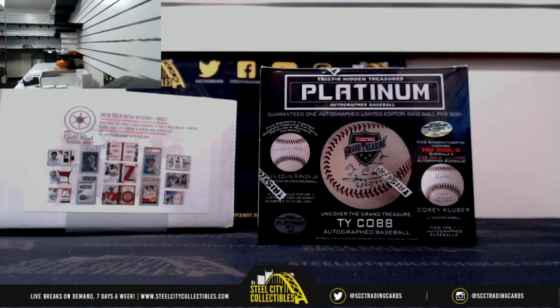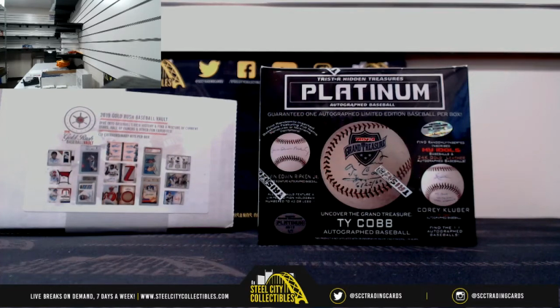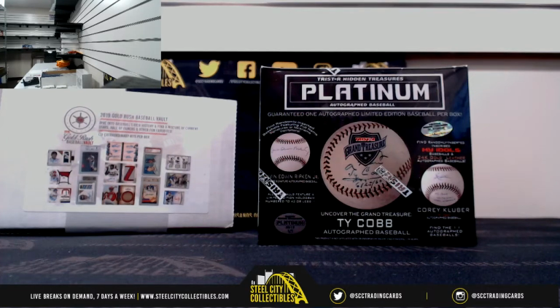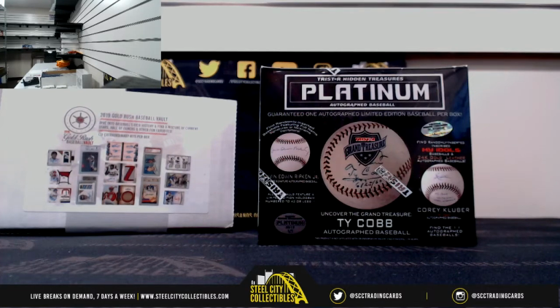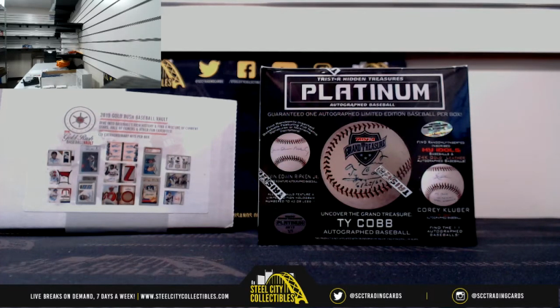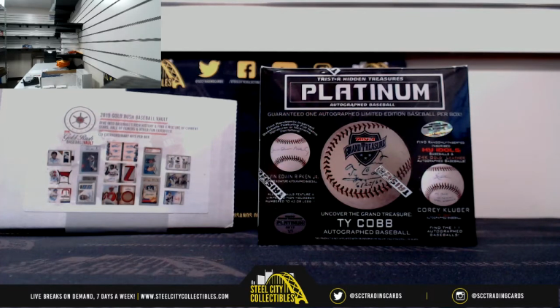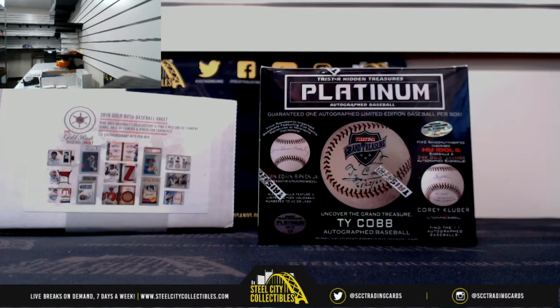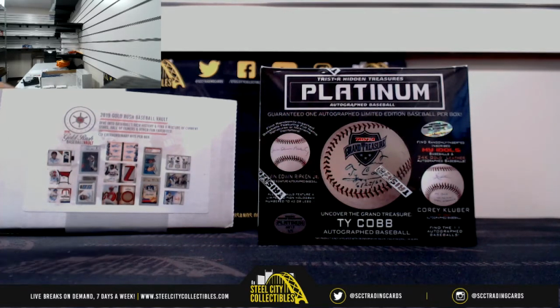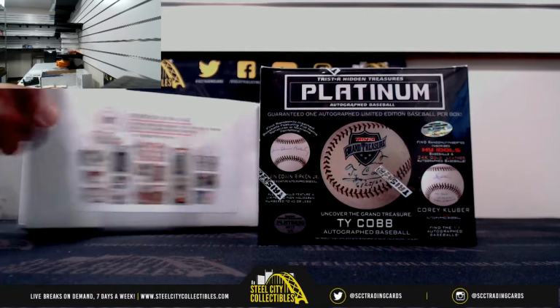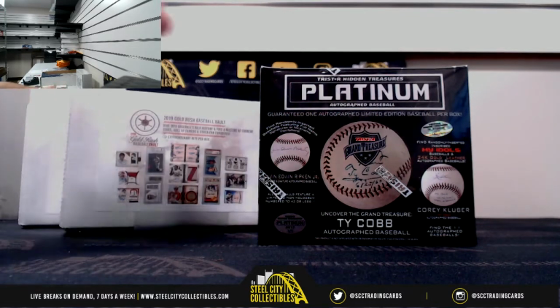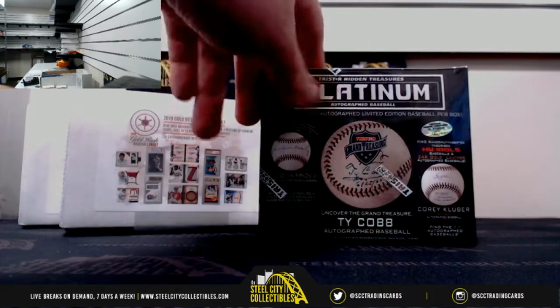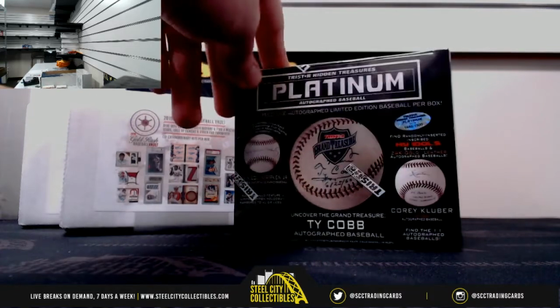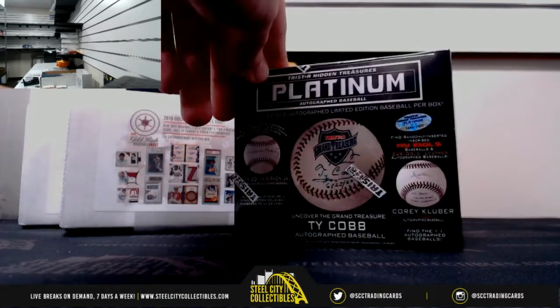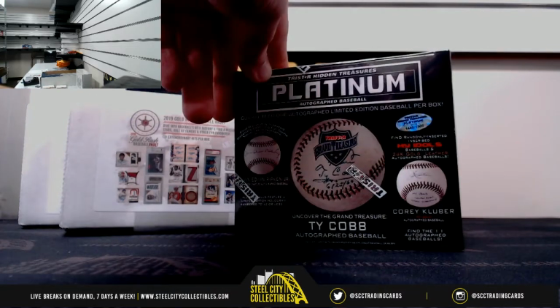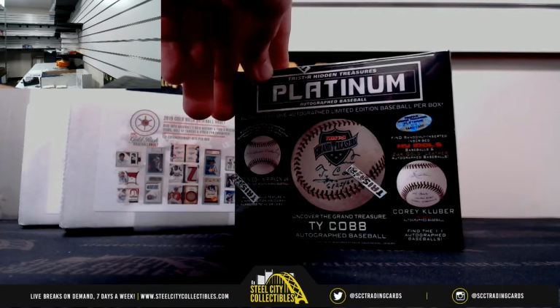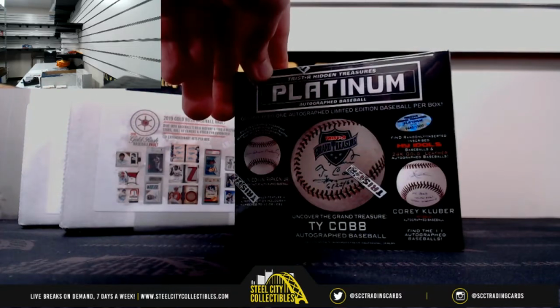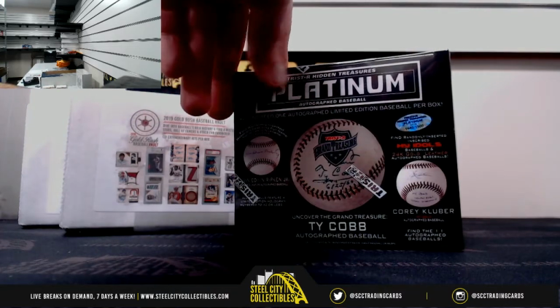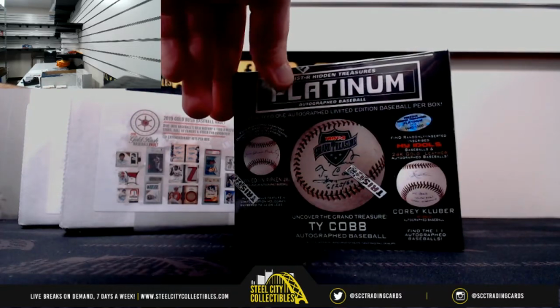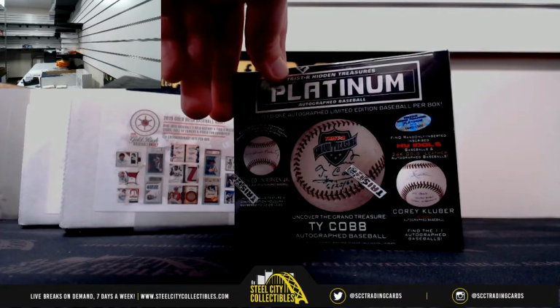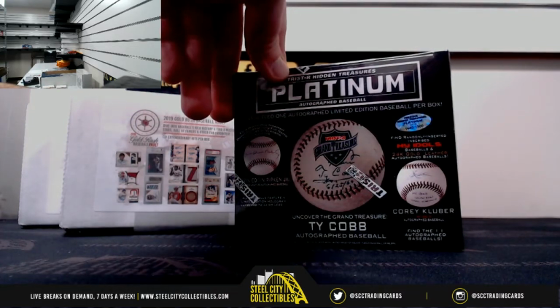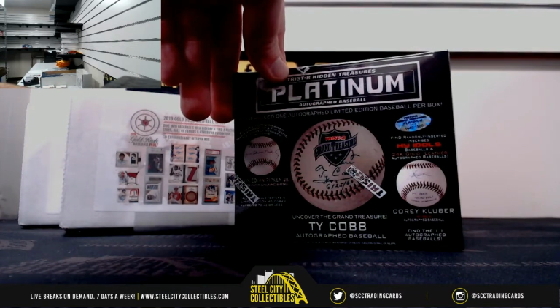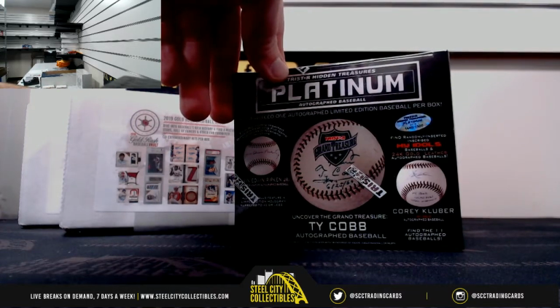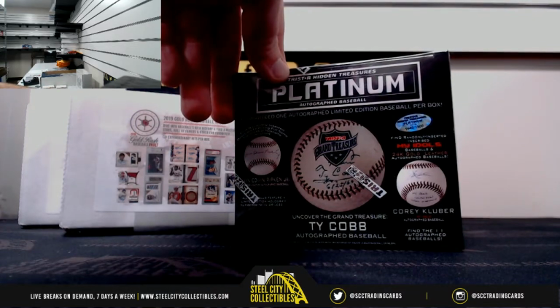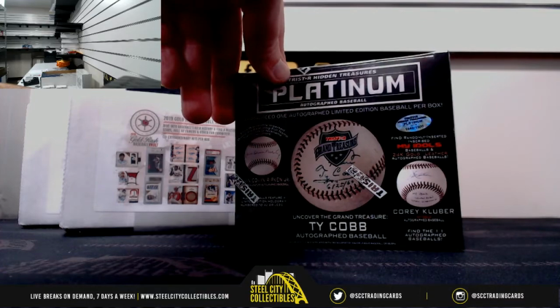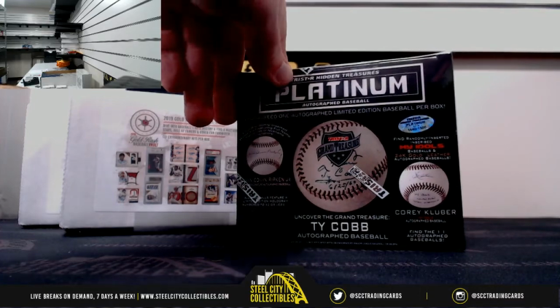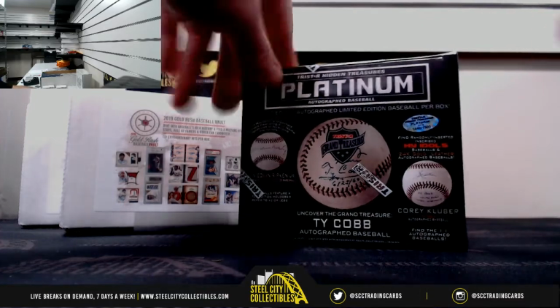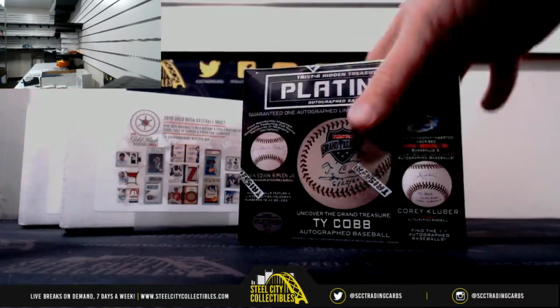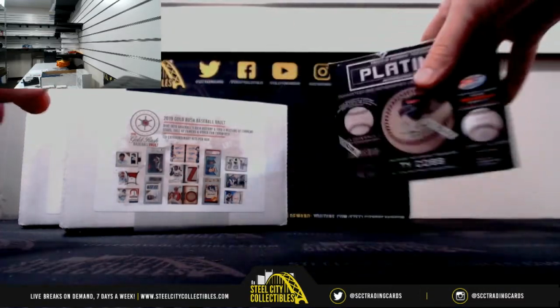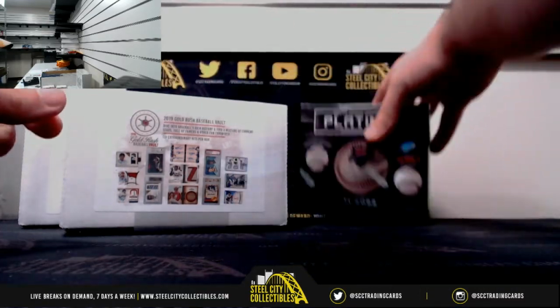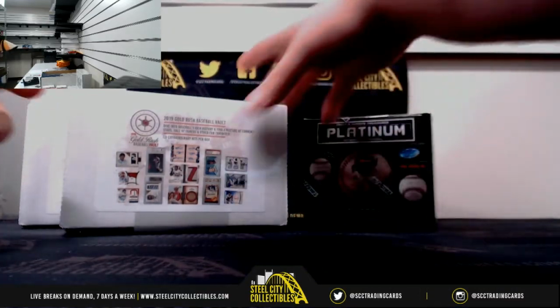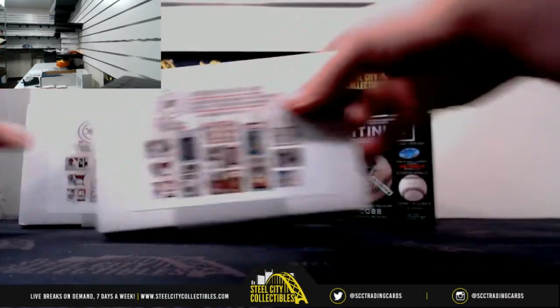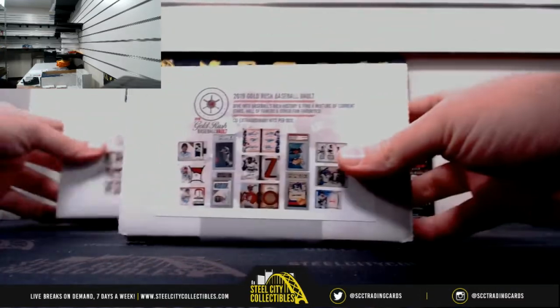Next we're here for Chris with two 2019 Gold Rush Baseball Vault Boxes and a 2019 TriStar Hidden Treasures Autograph Baseball Platinum Box that just came out today. I'm really excited to see what we've got in there, but we'll start with the Gold Rush Vault.